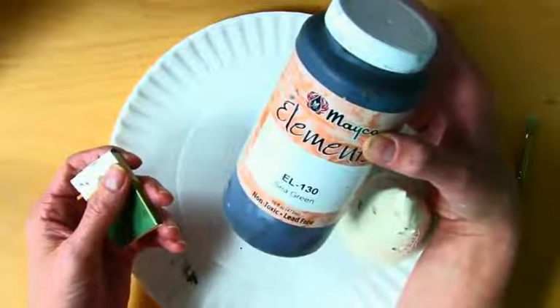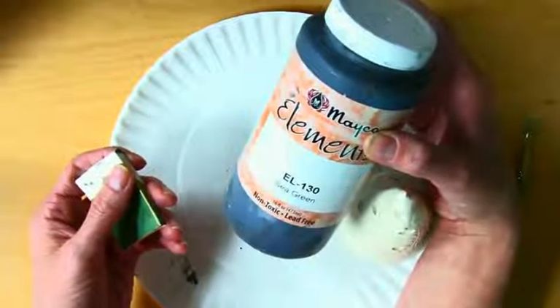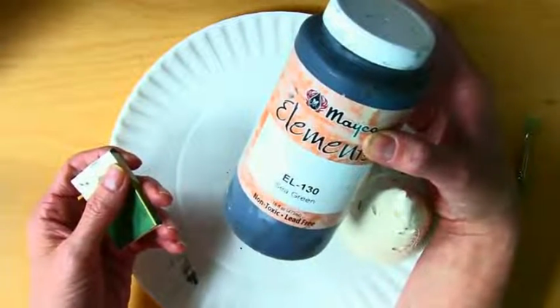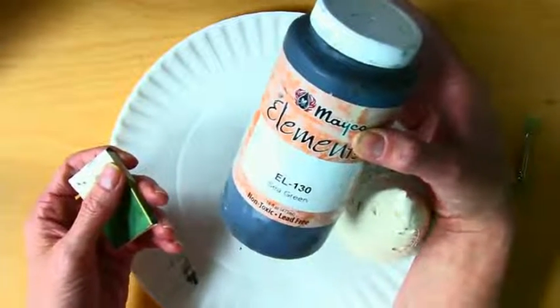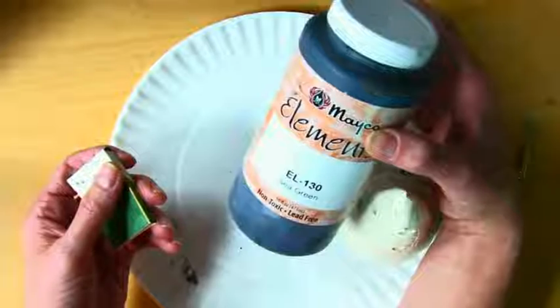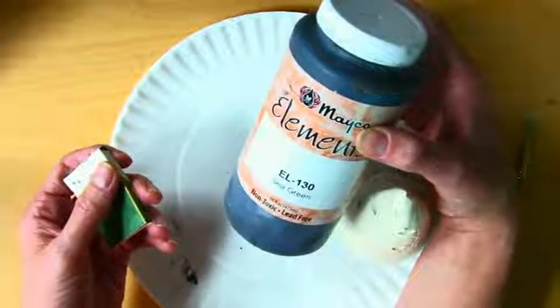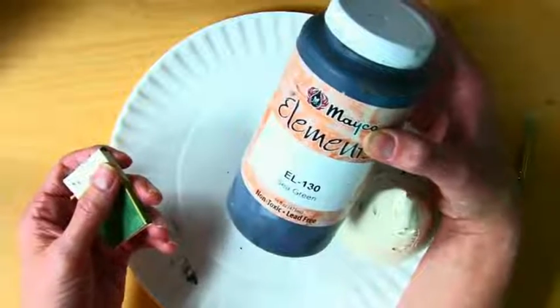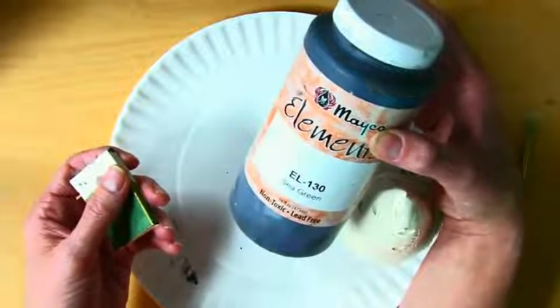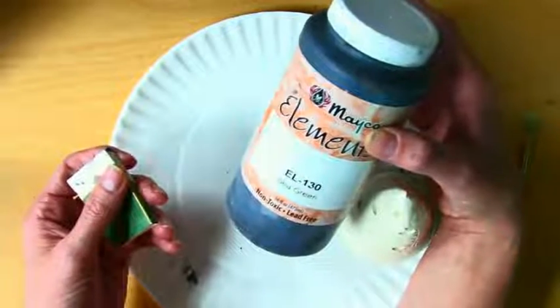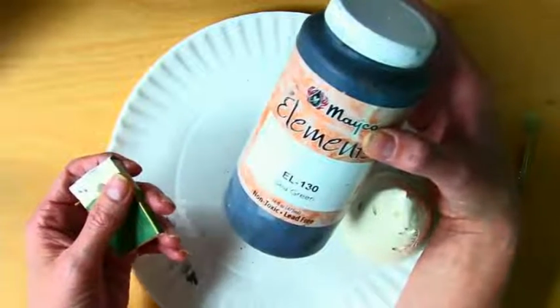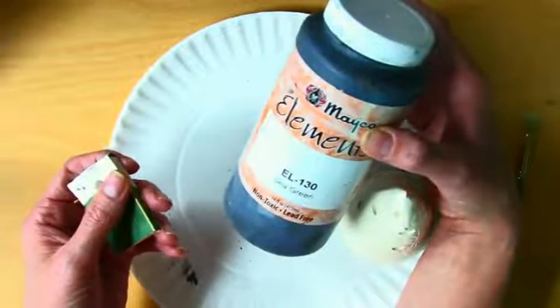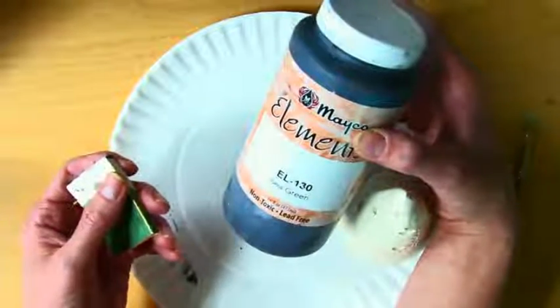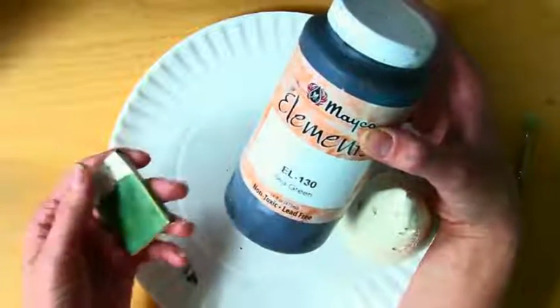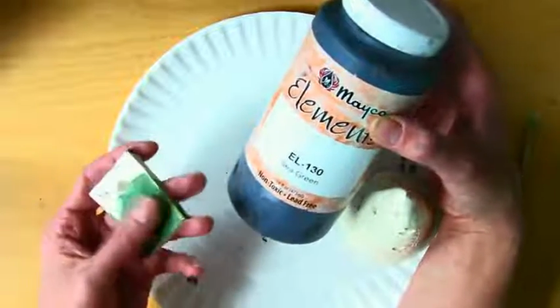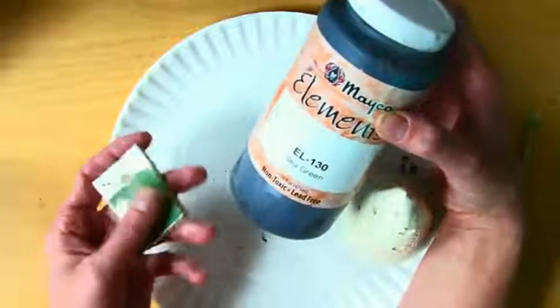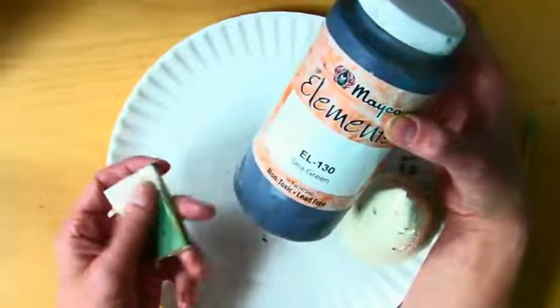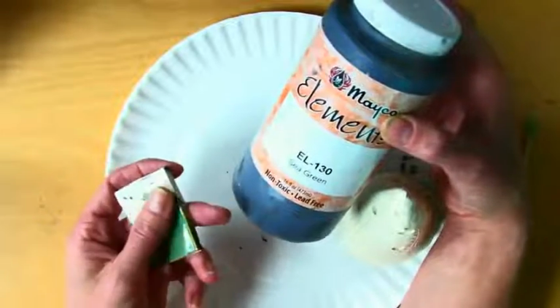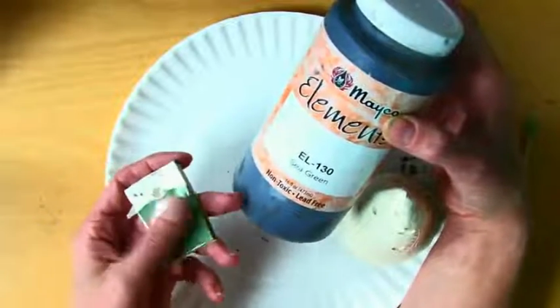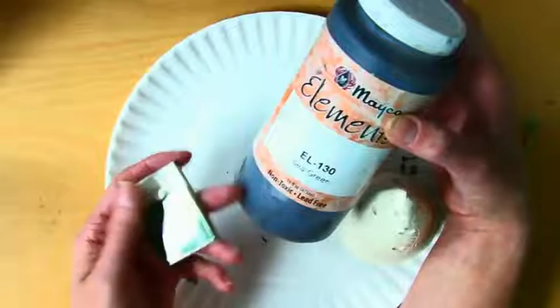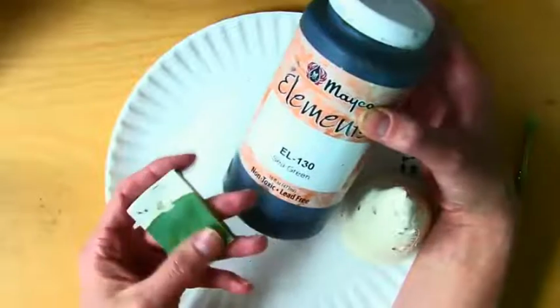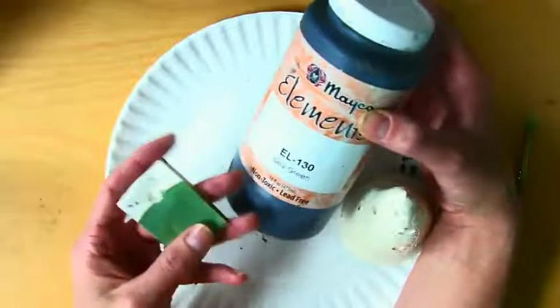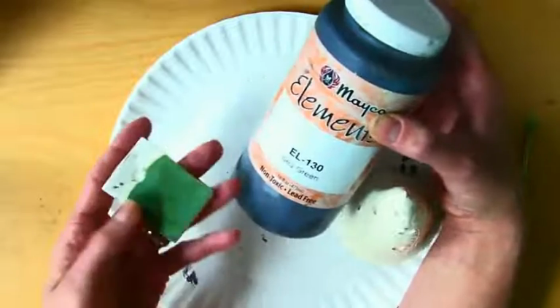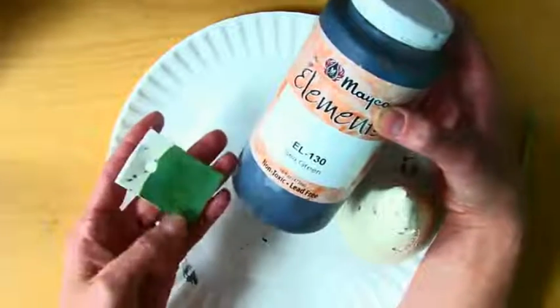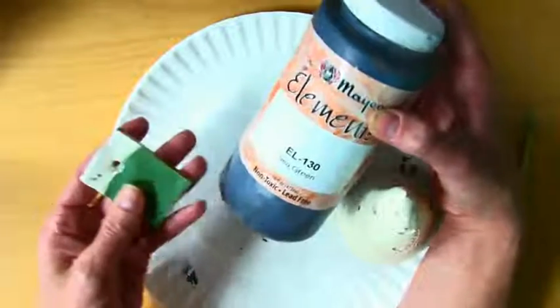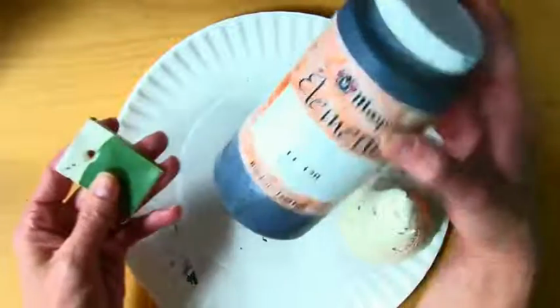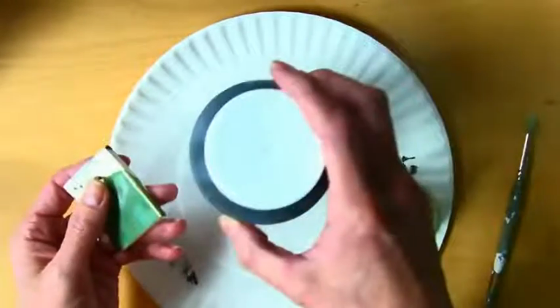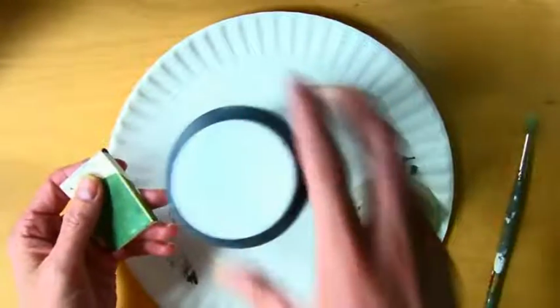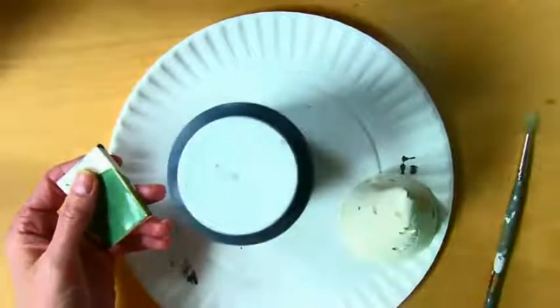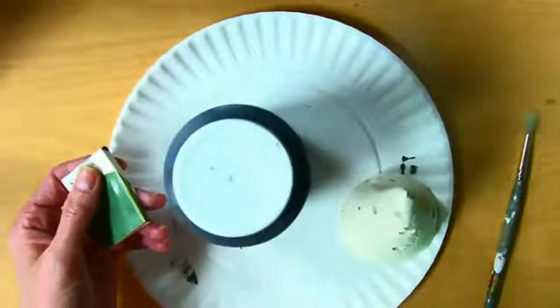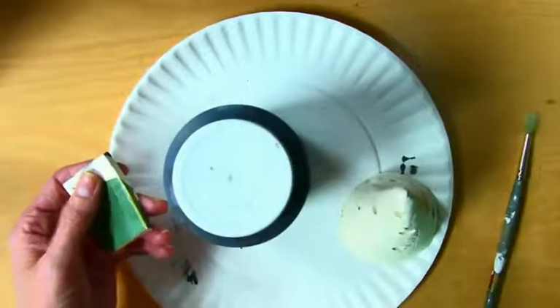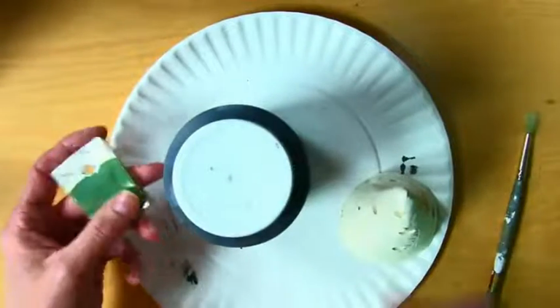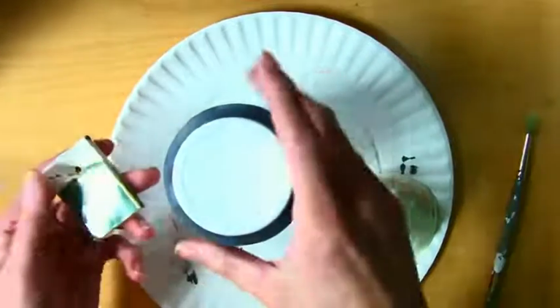Just like when I bake a cake — the batter is all liquidy — a chemical reaction happens in the heat and it comes out completely different. That's what's going to happen in our kiln: it's going to have a chemical reaction and come out completely different.